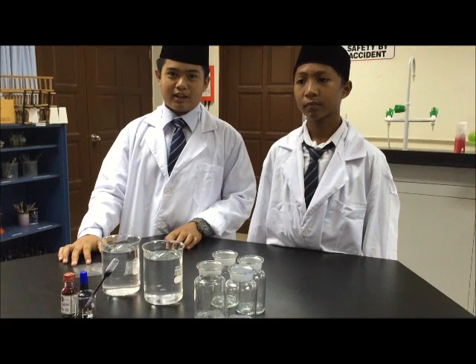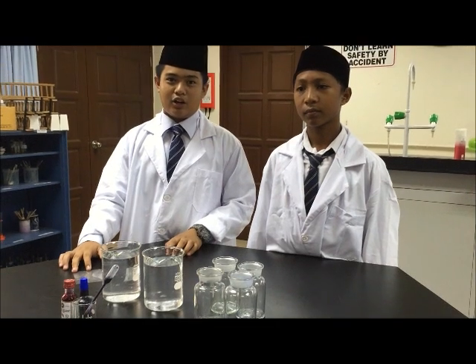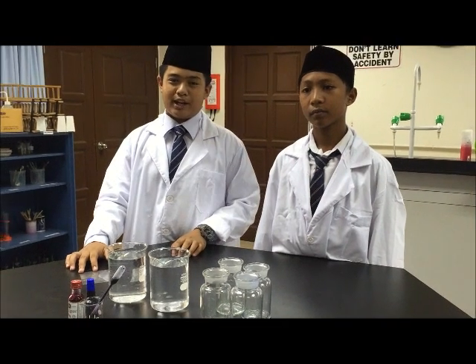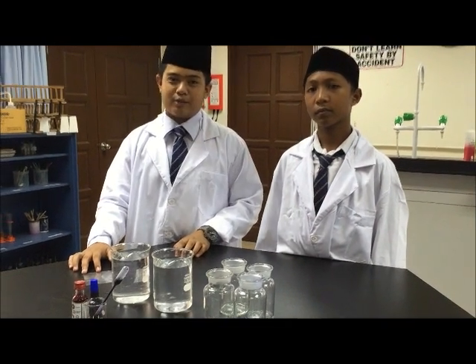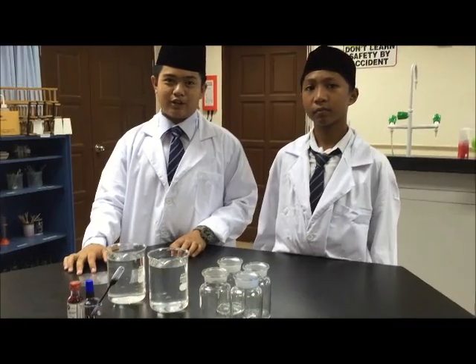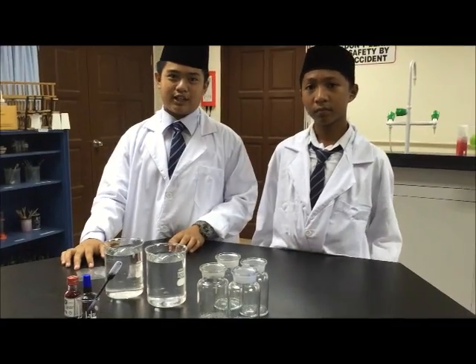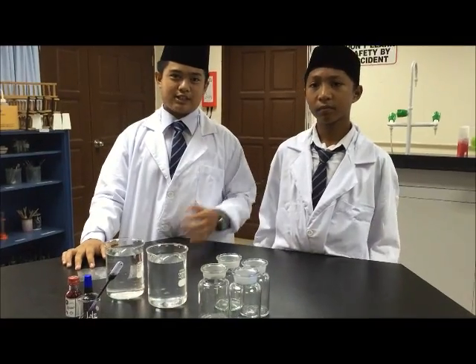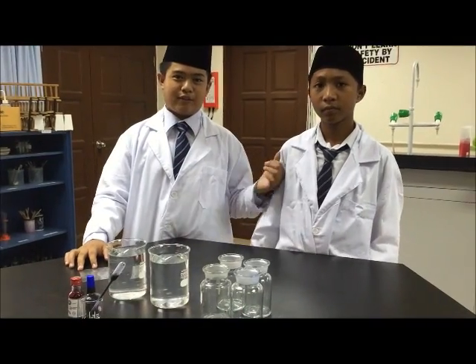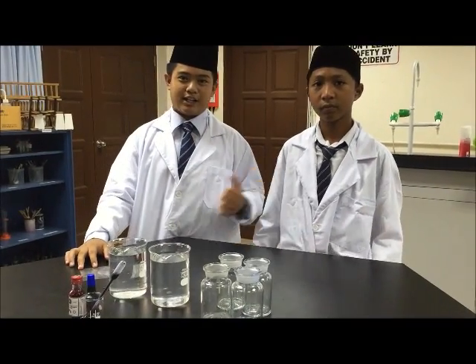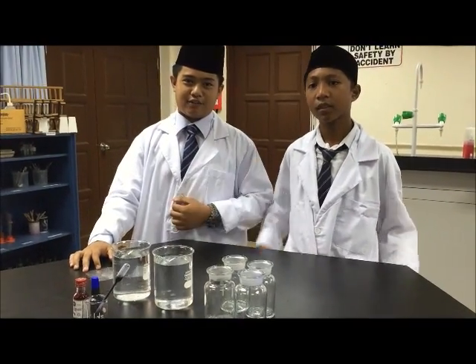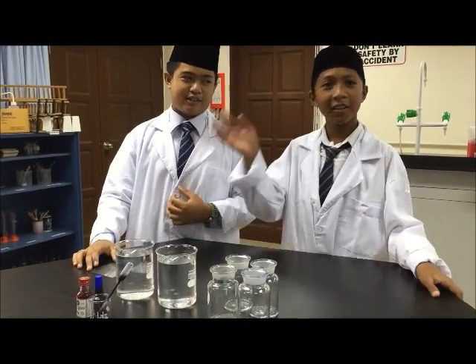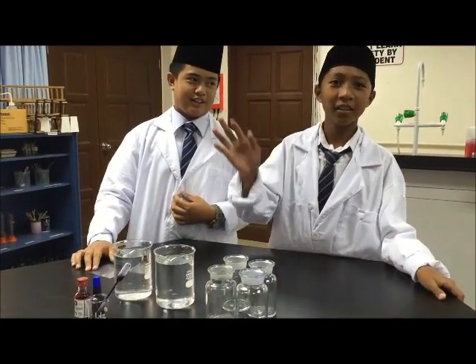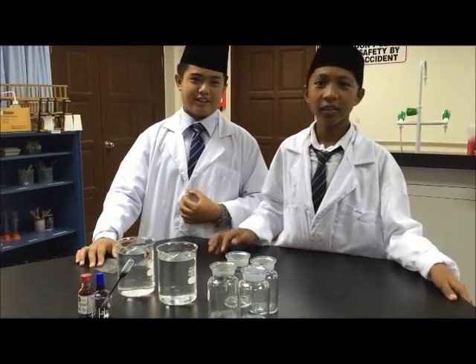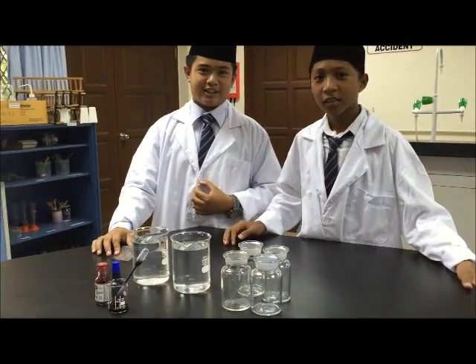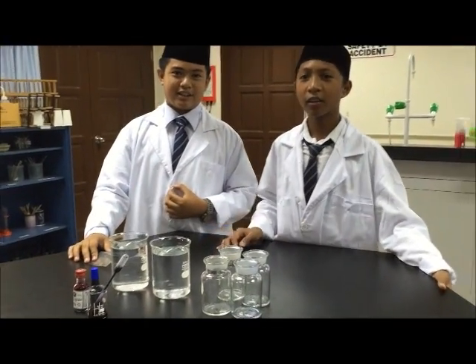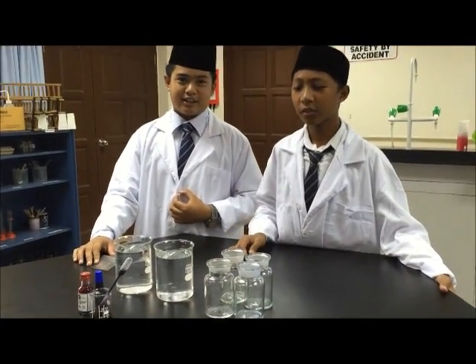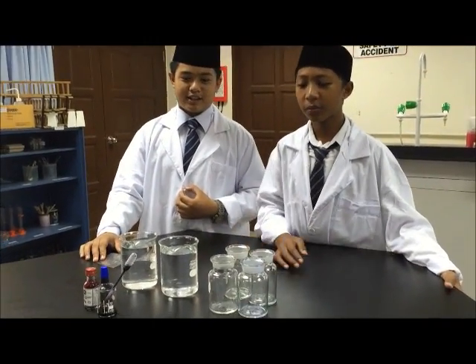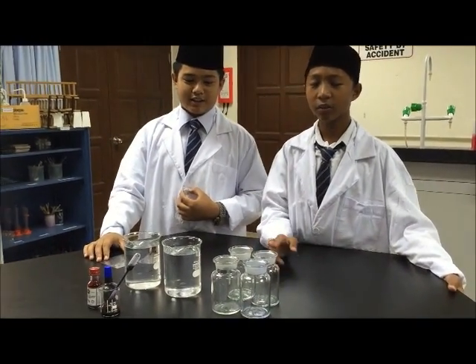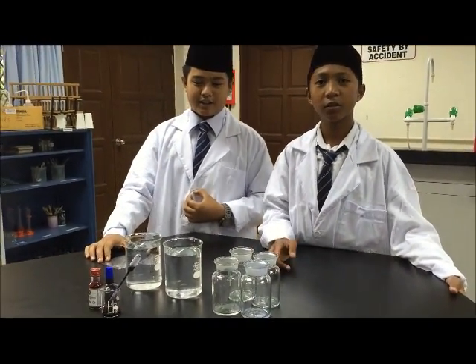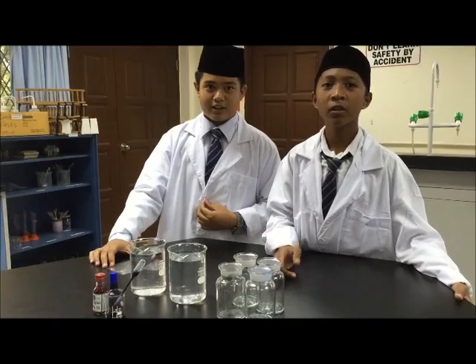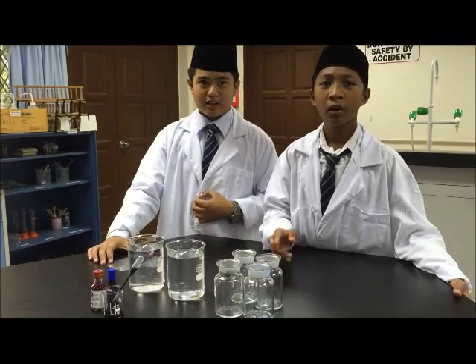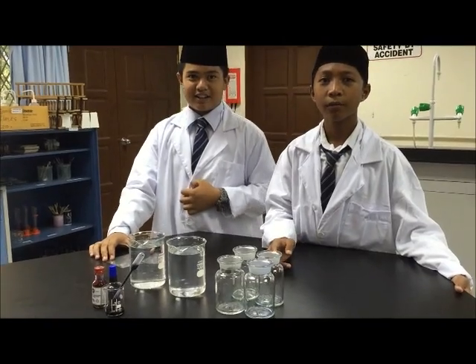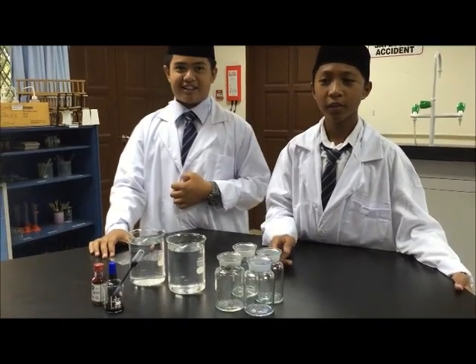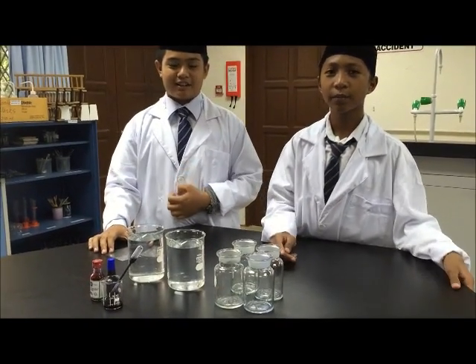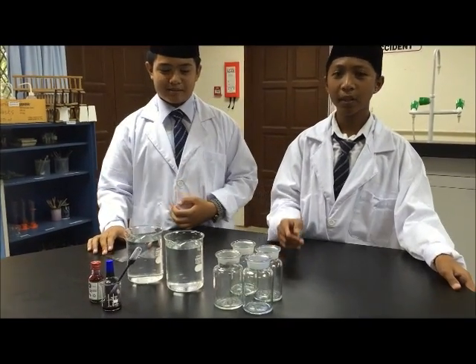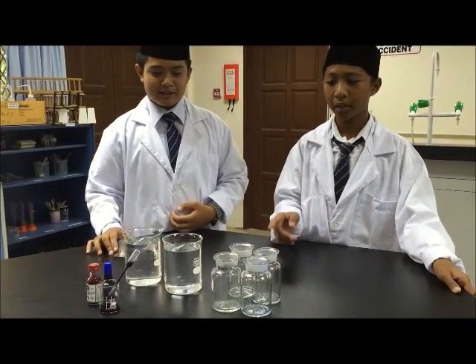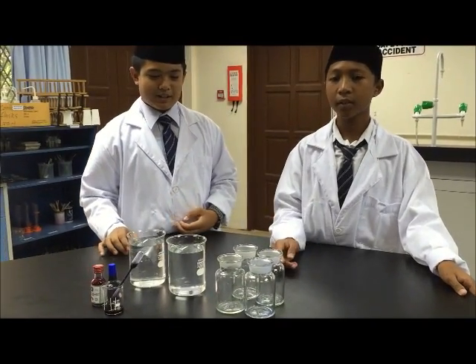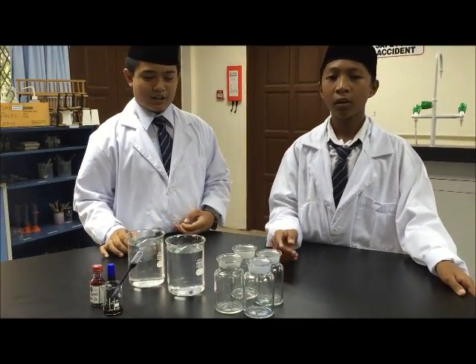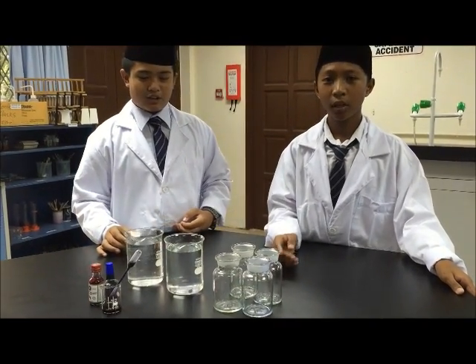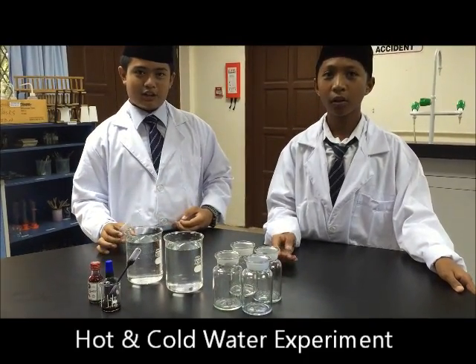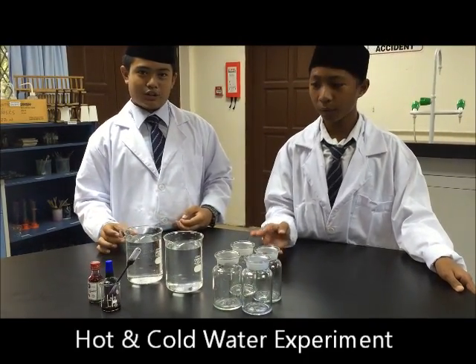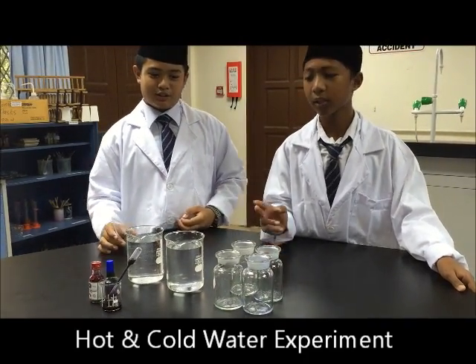Hello, my name is Feroz and this is my friend Hasik. Hello. Today we are going to show you our first experiment, that is hot and cold water.